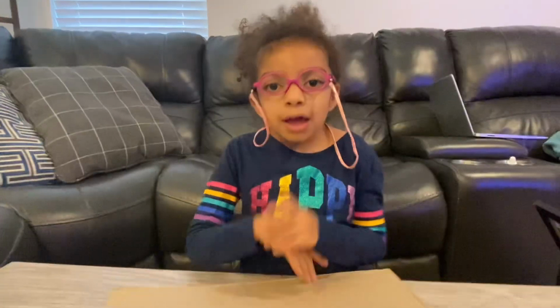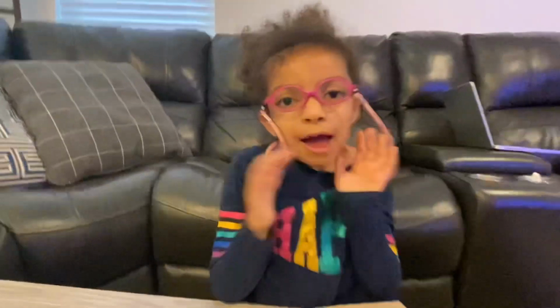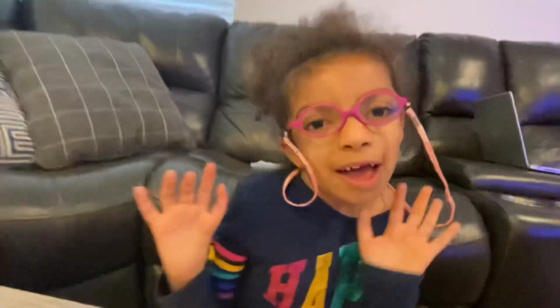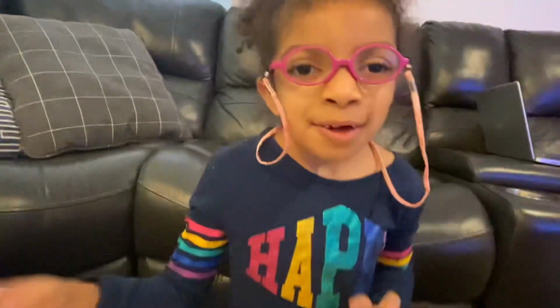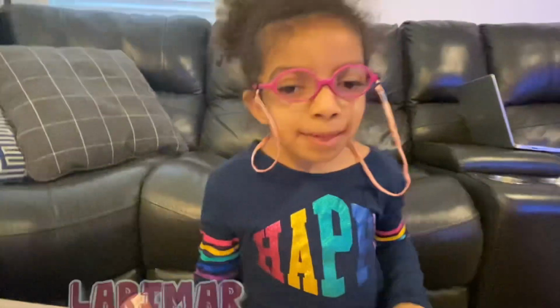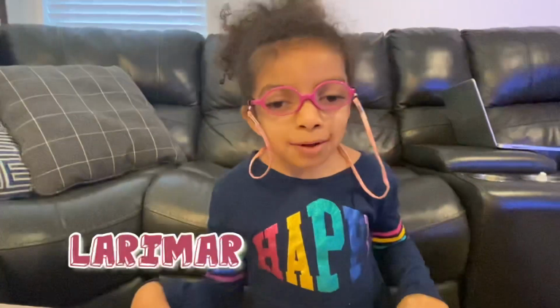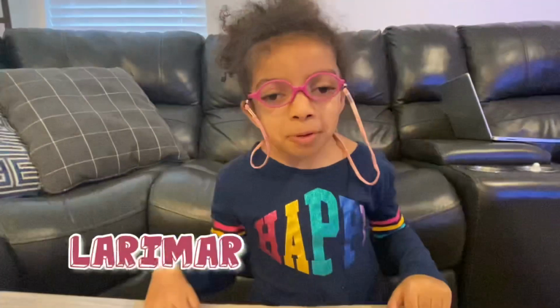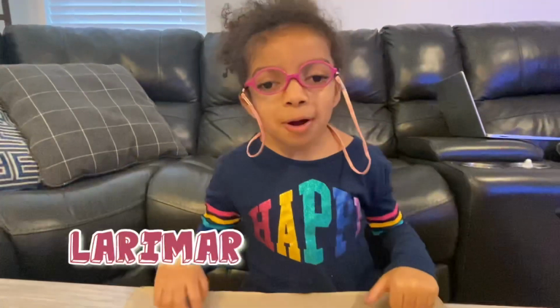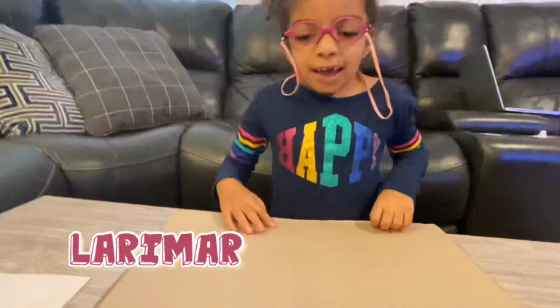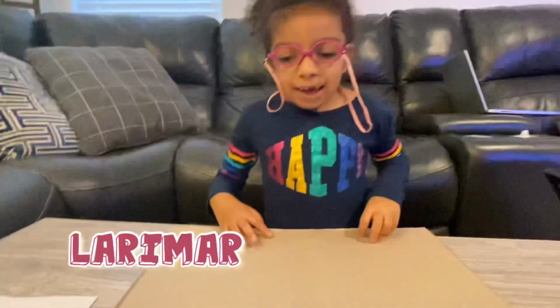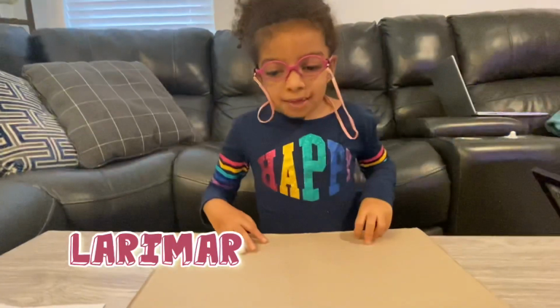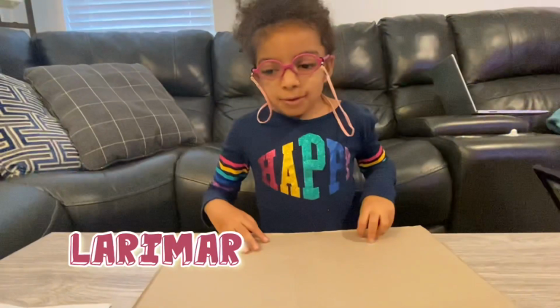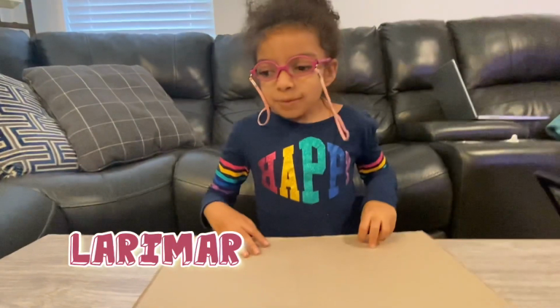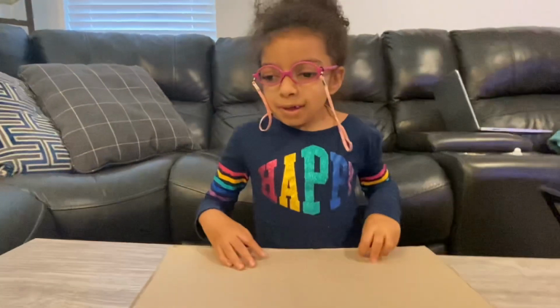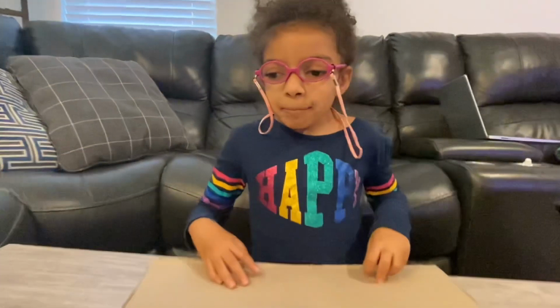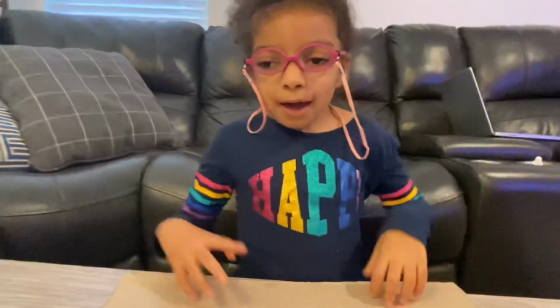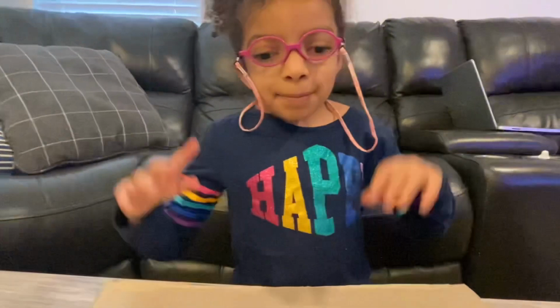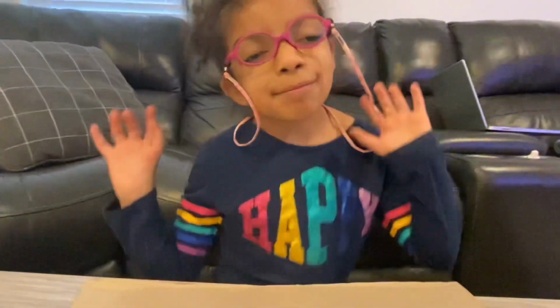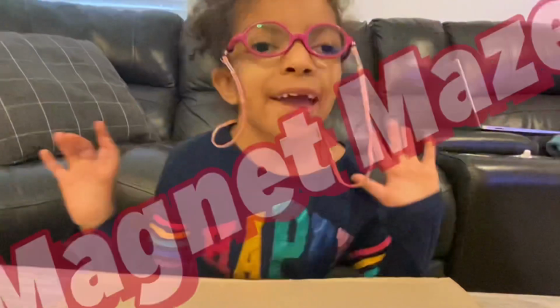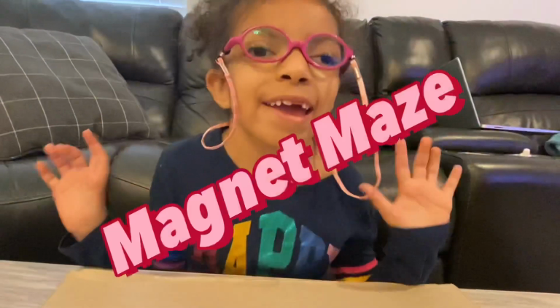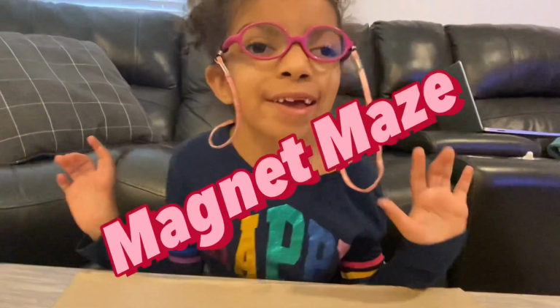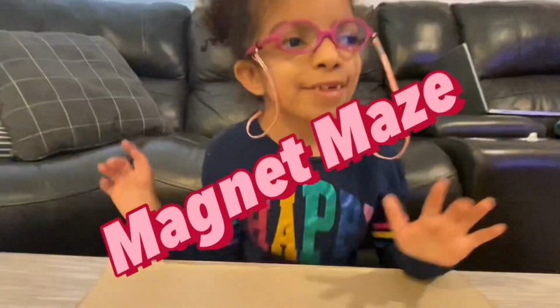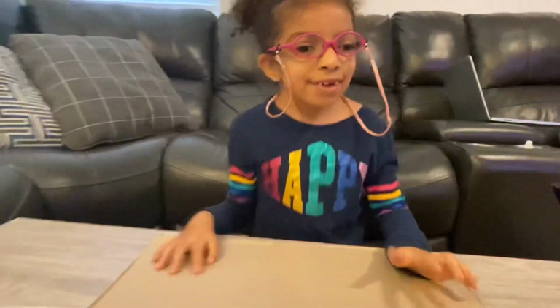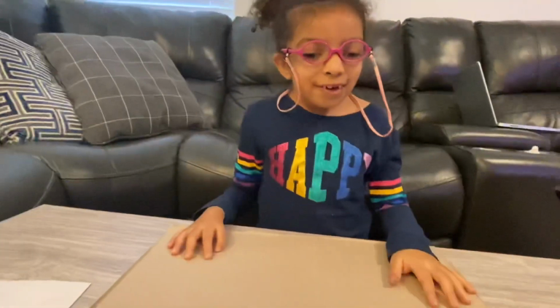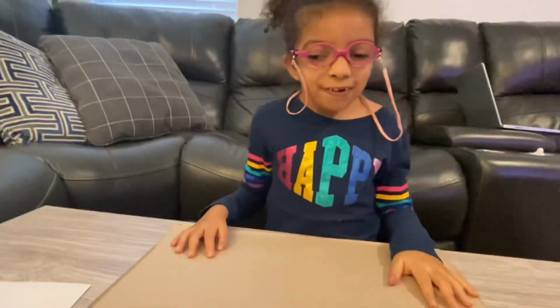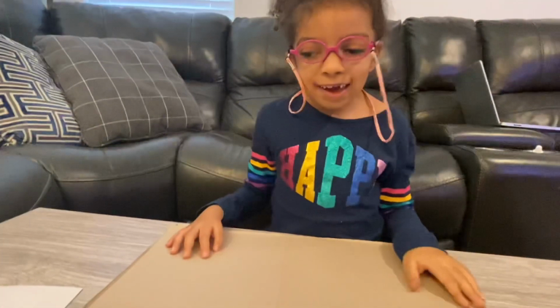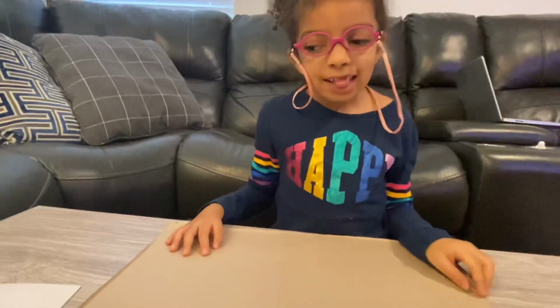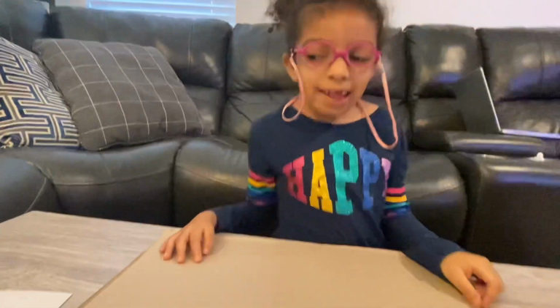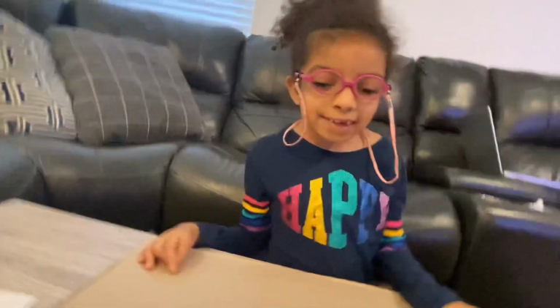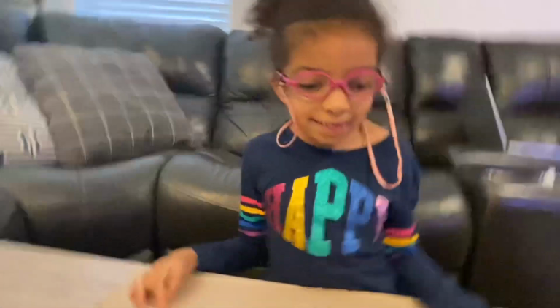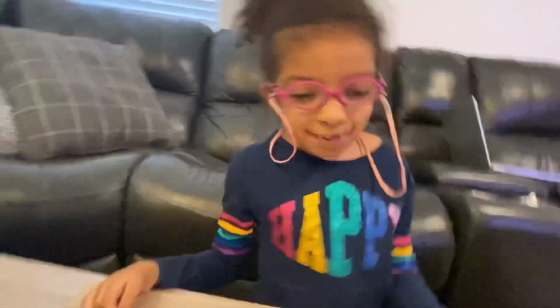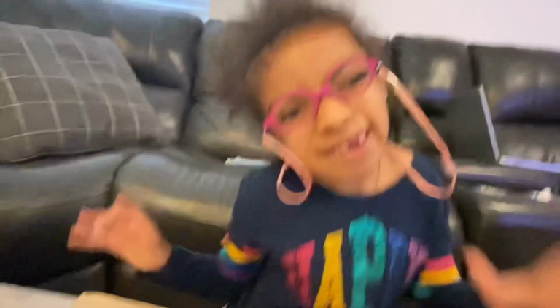Hi, my name is Omar and I'm doing a Mad Men Maze. Okay, let's get started.